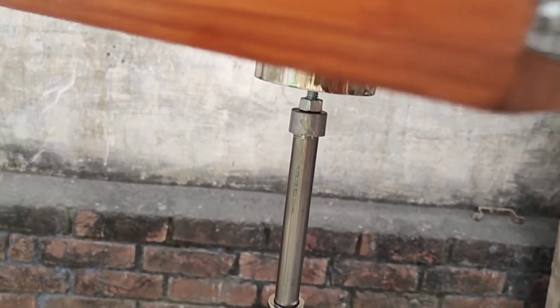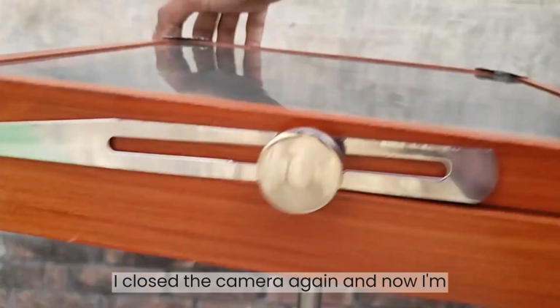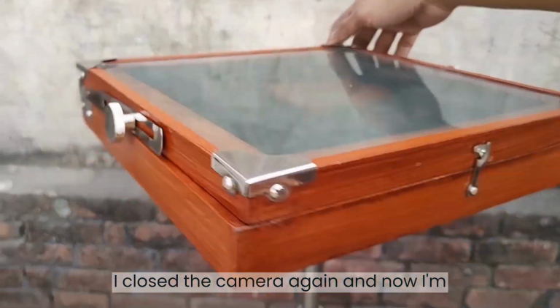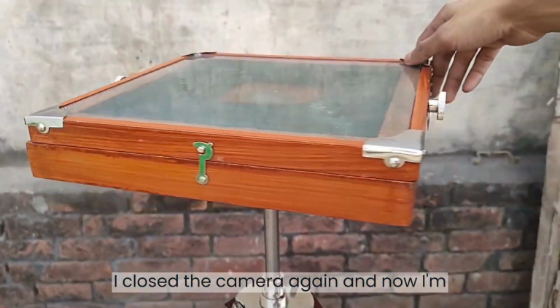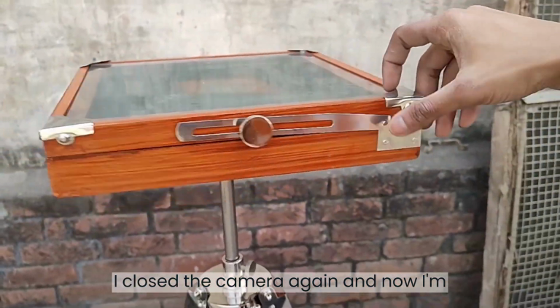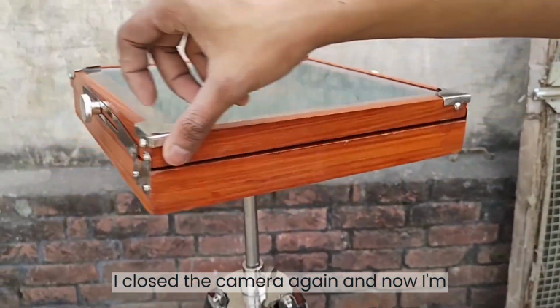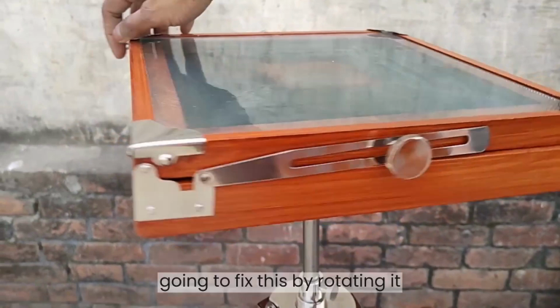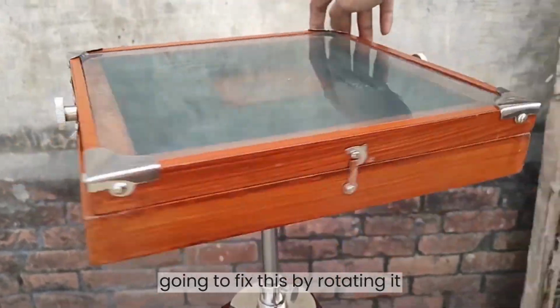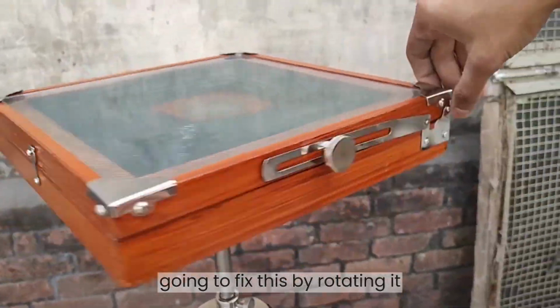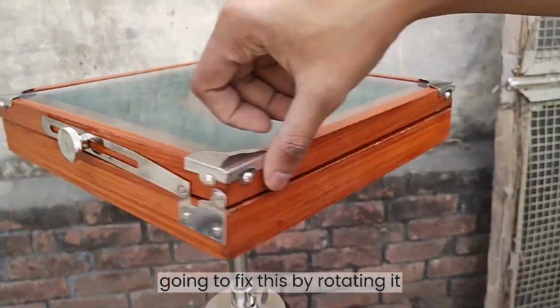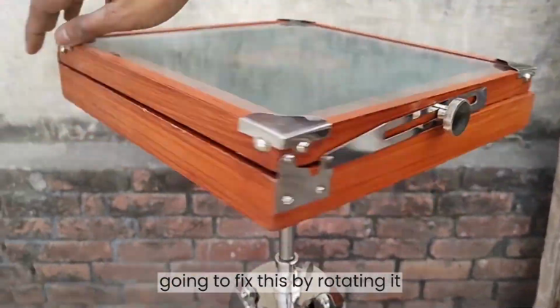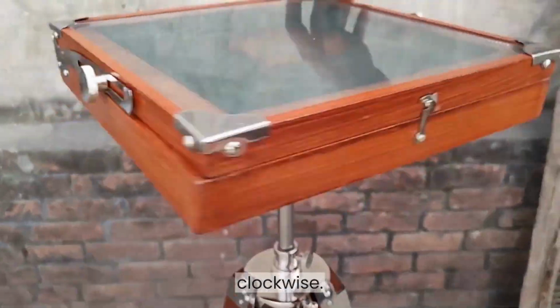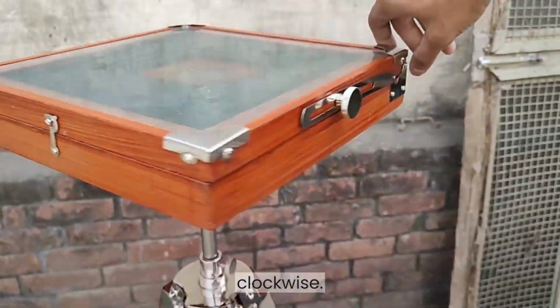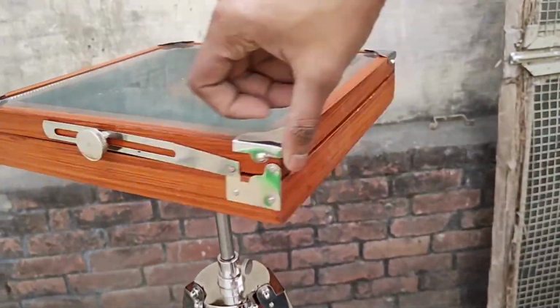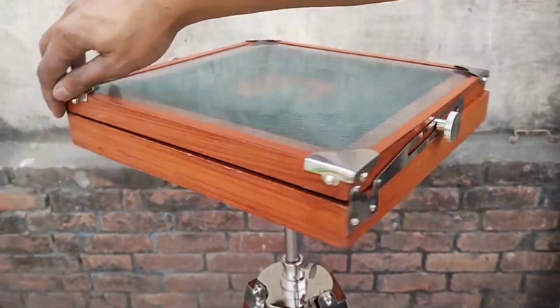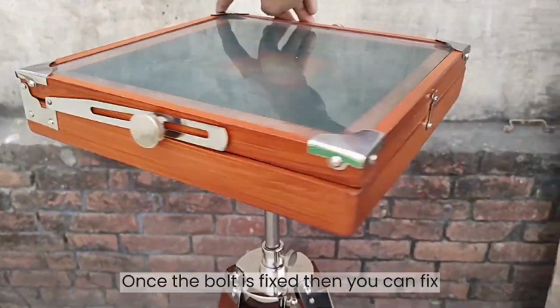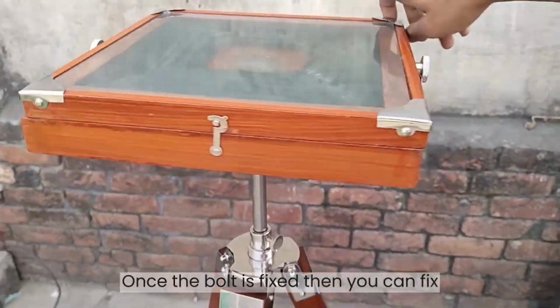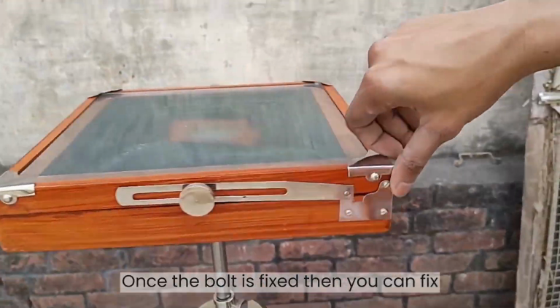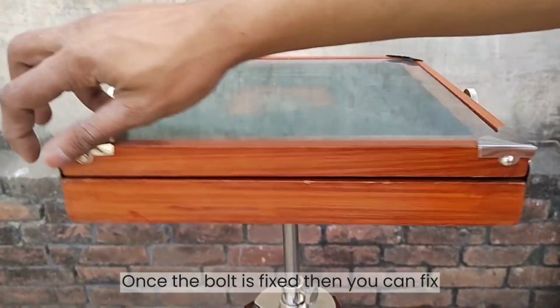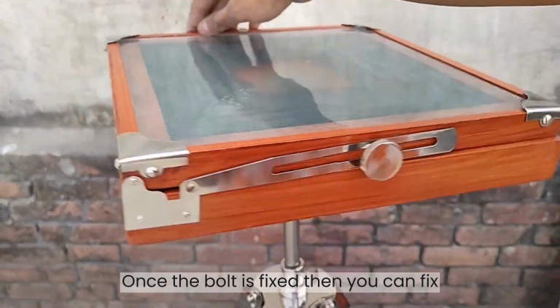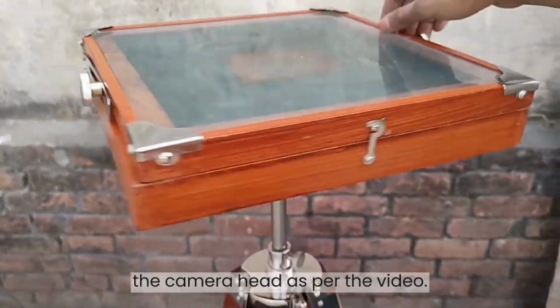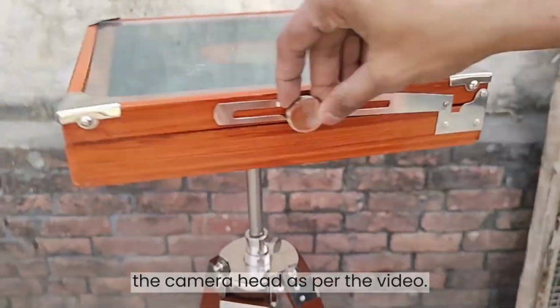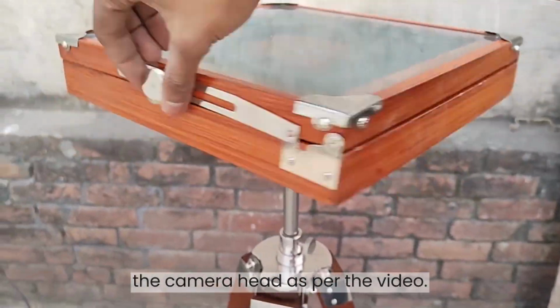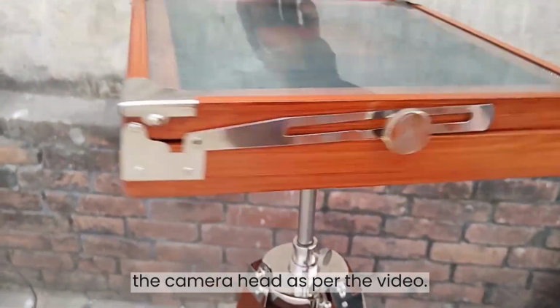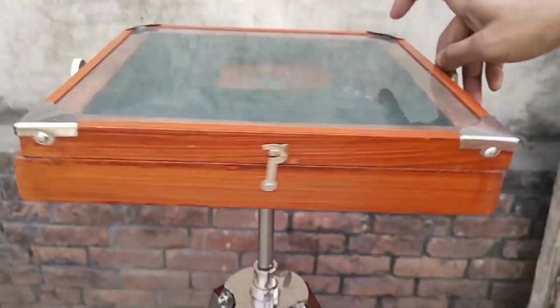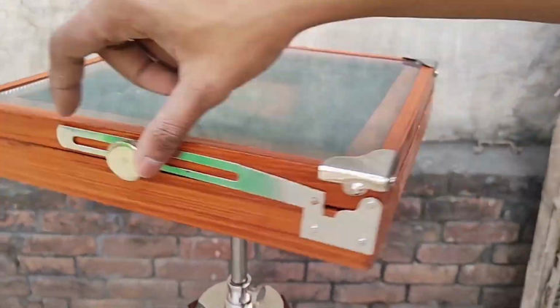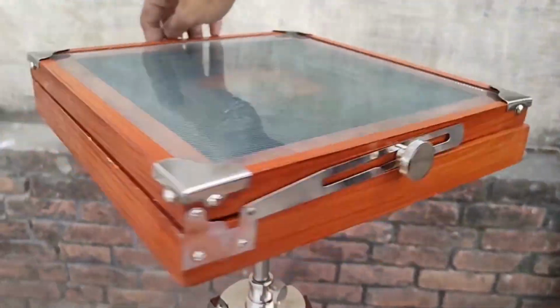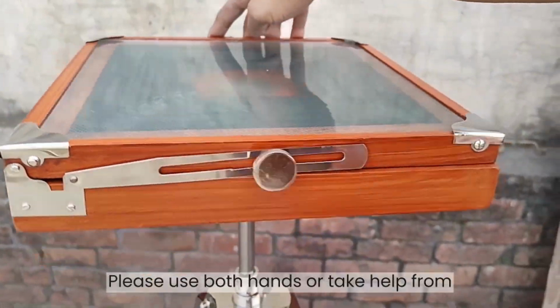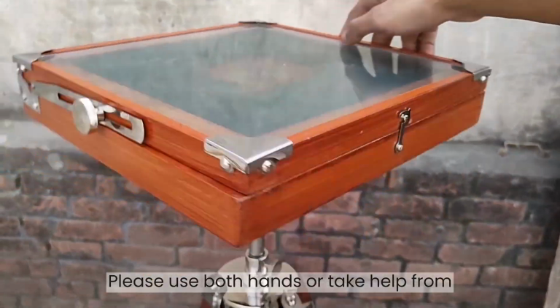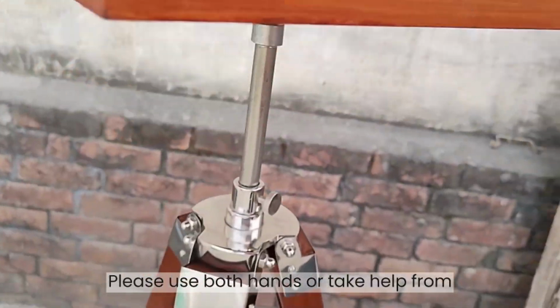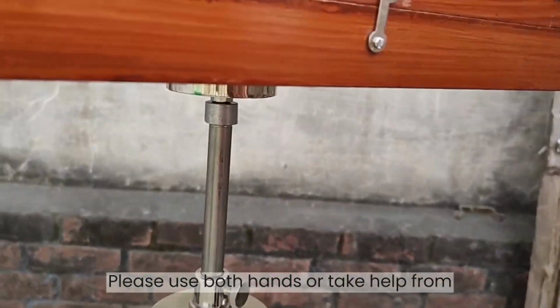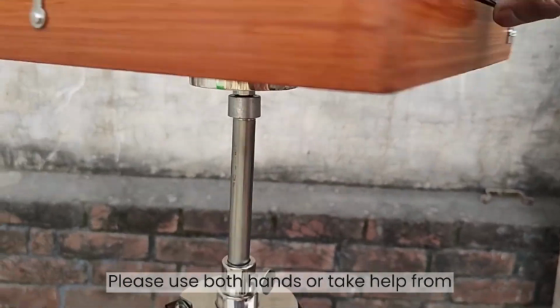I closed the camera again and now I'm going to fix this by rotating it clockwise. Once the bolt is fixed, you can open the camera head as per the video. Please use both hands or take help from someone else.